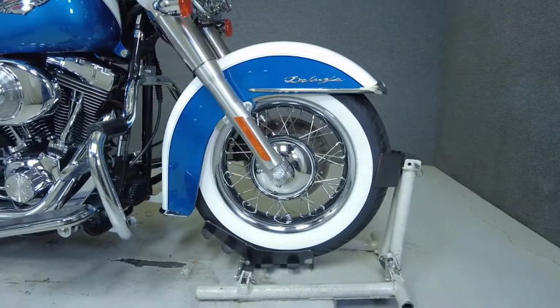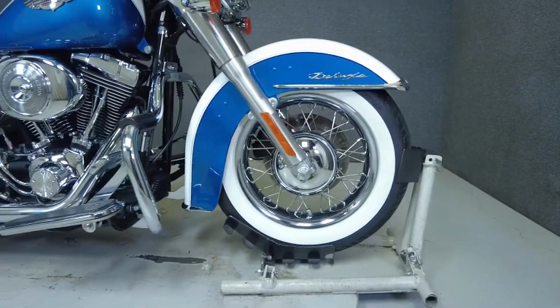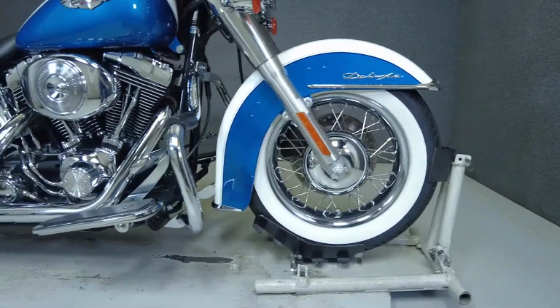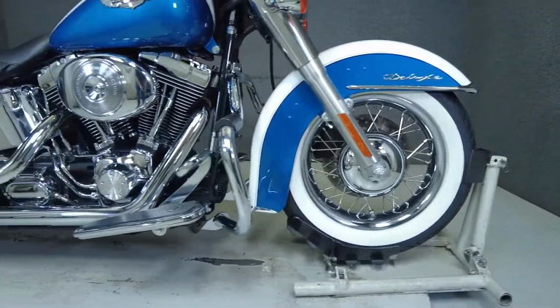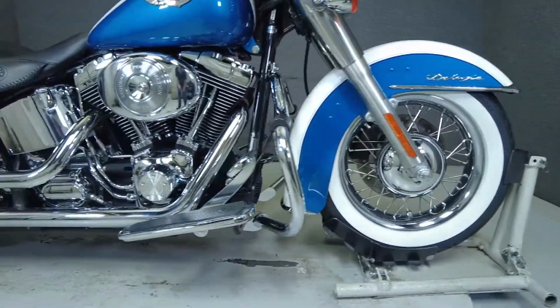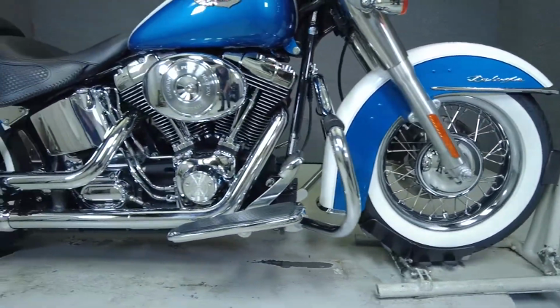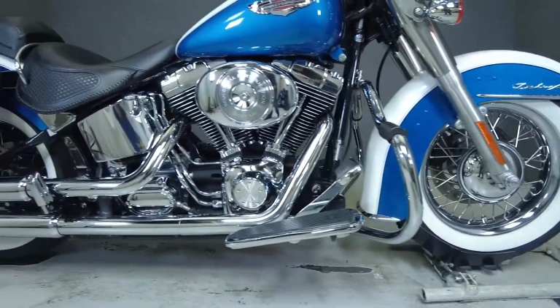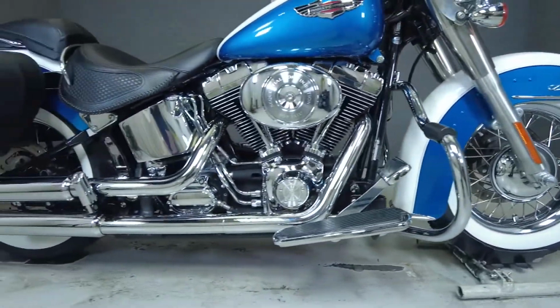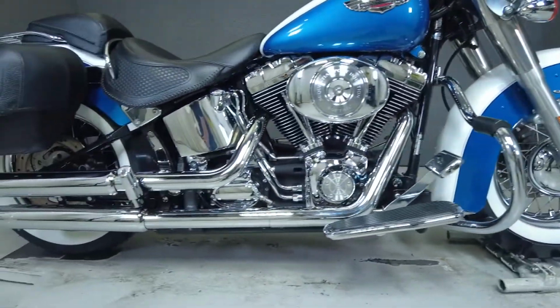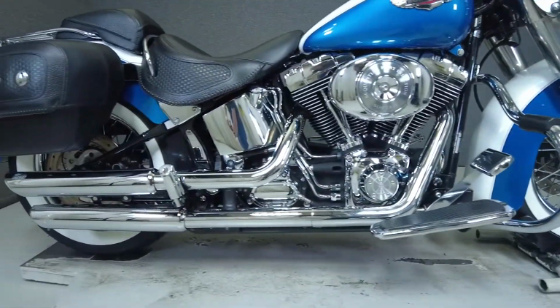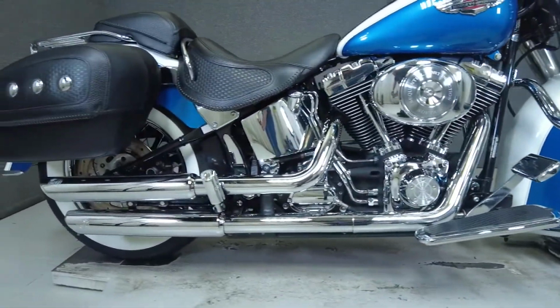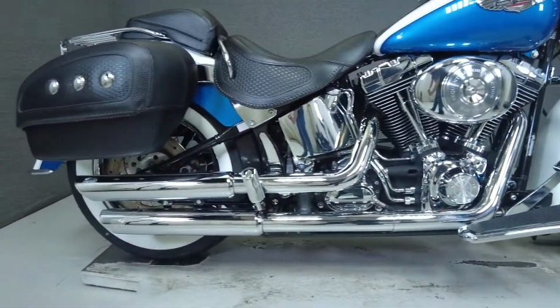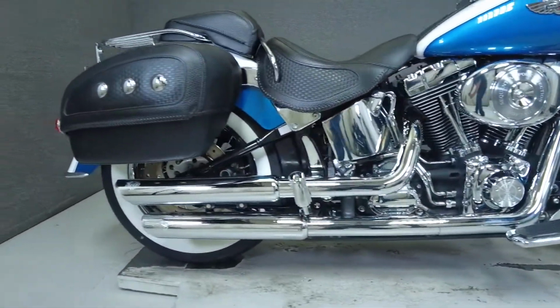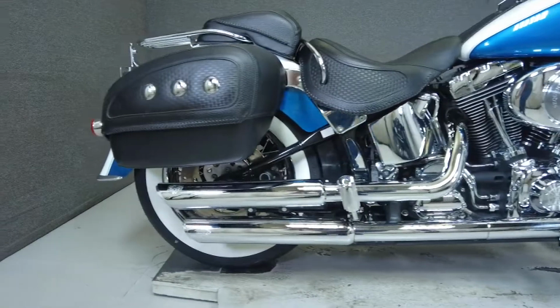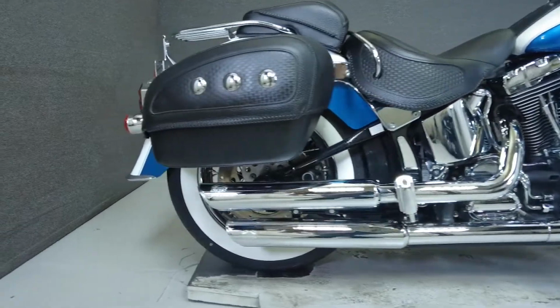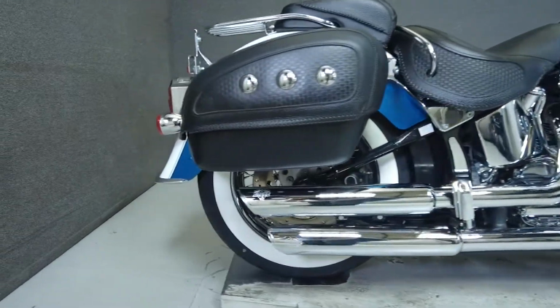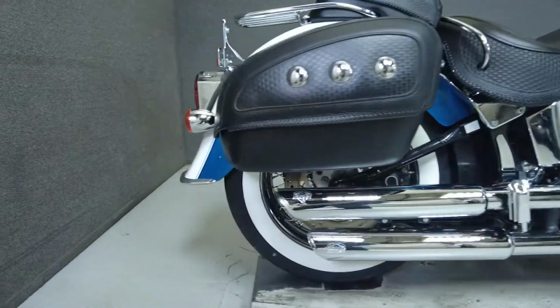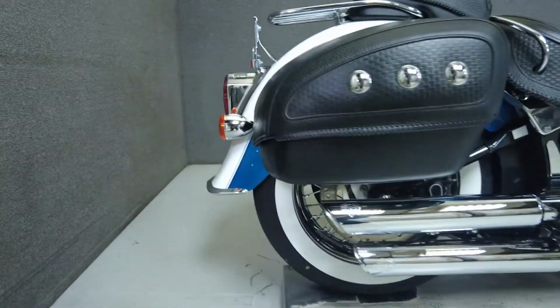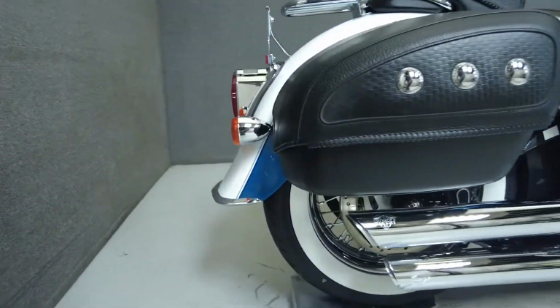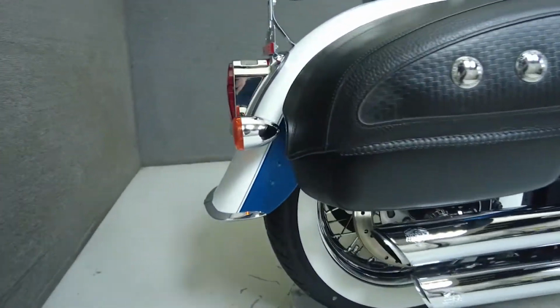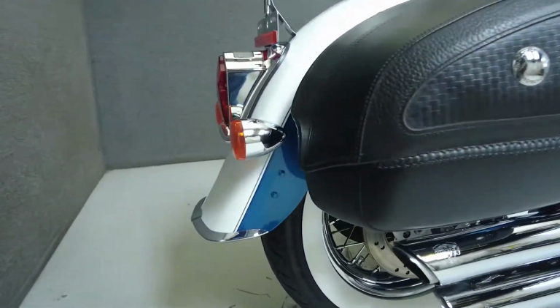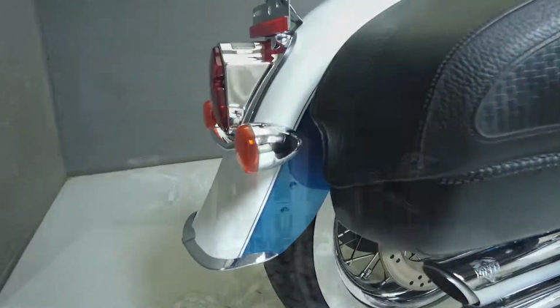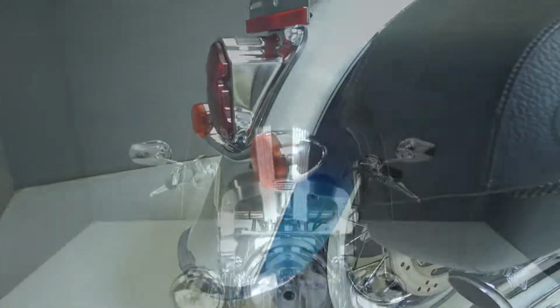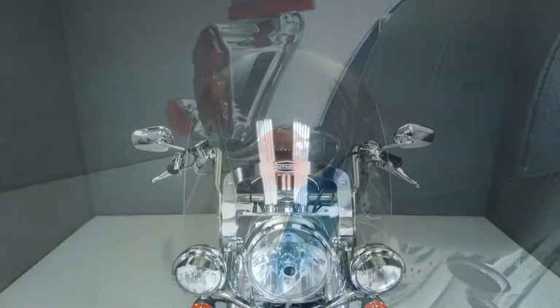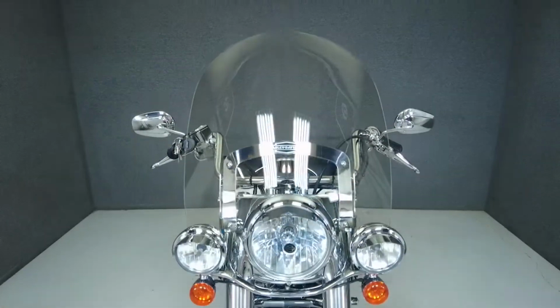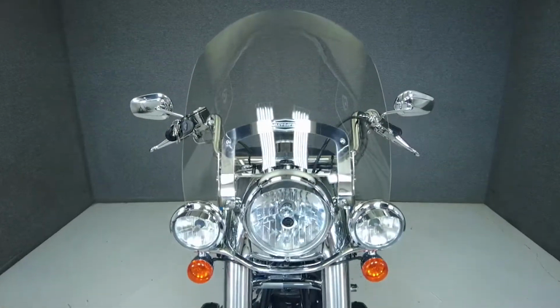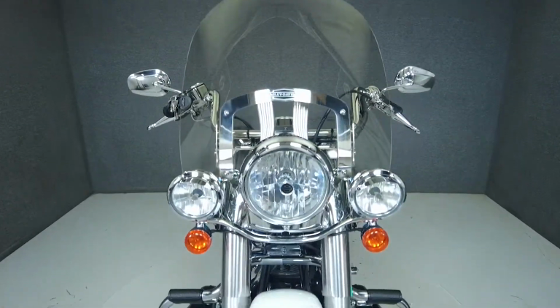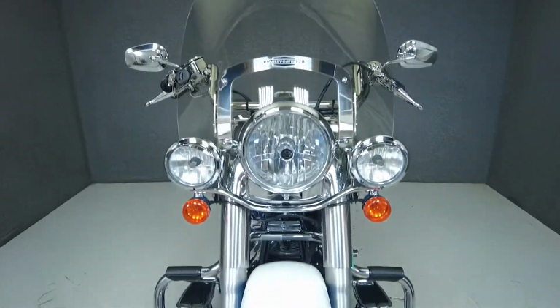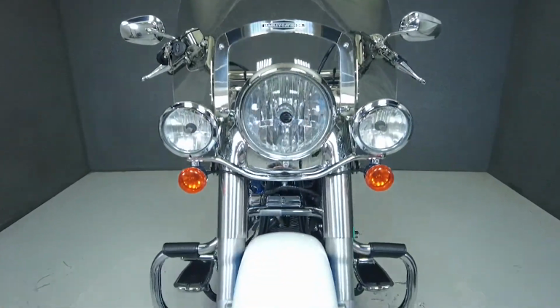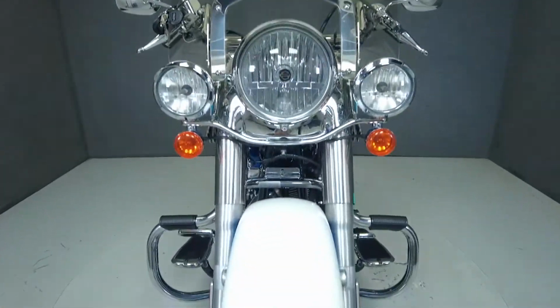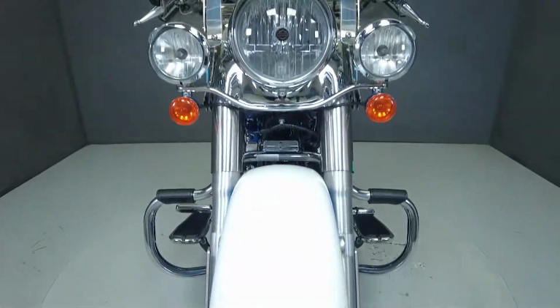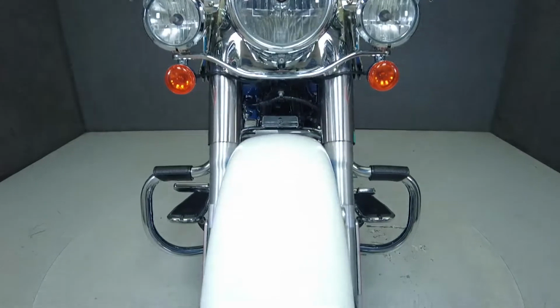From the factory it's equipped with heated grips. With nostalgic styling paying homage to Harleys of the past, the Softail Deluxe comes with a wealth of chrome, white wall tires, and spoked wheels.